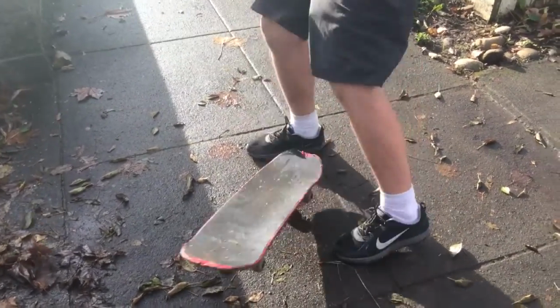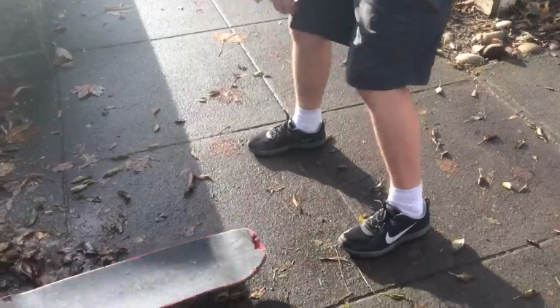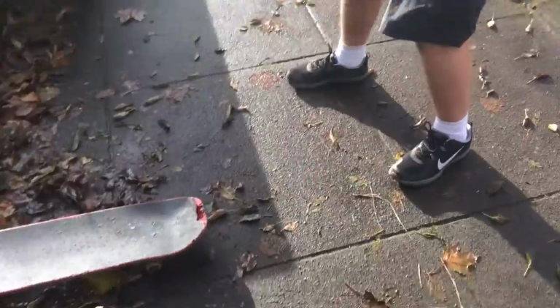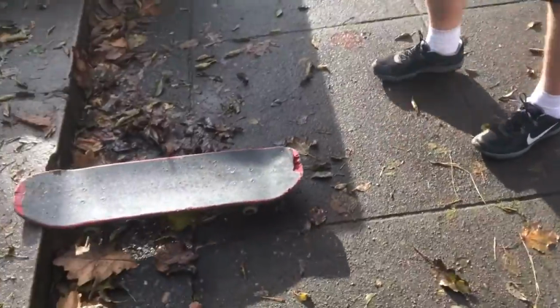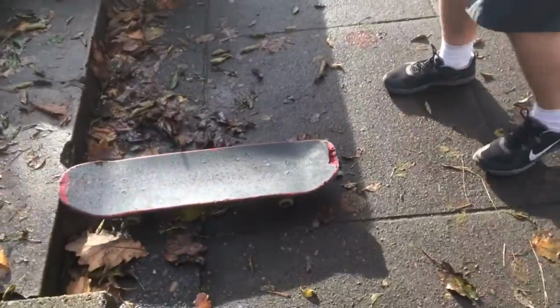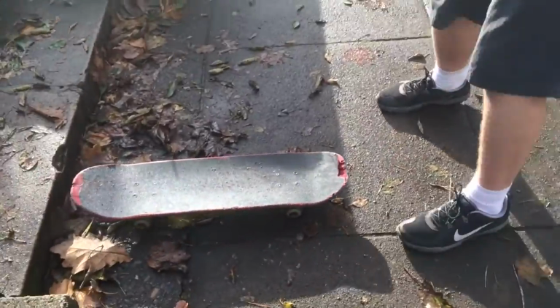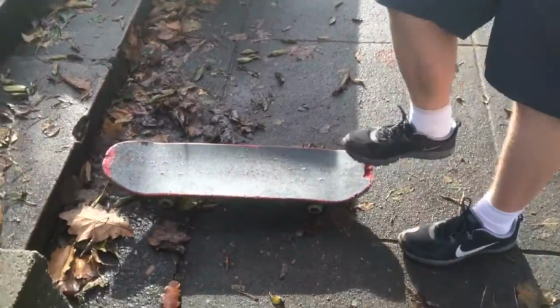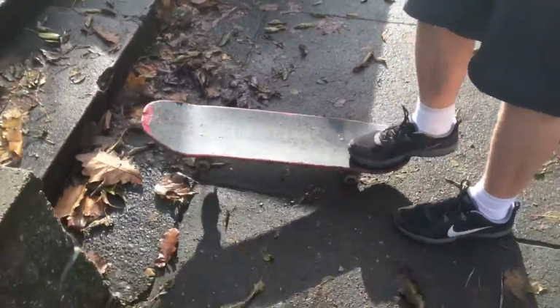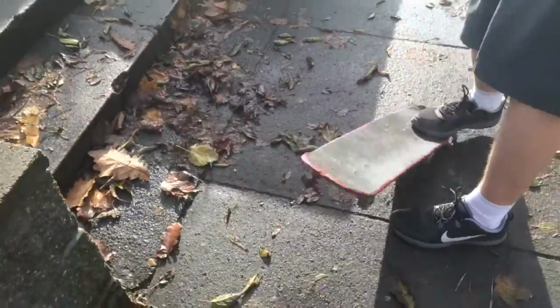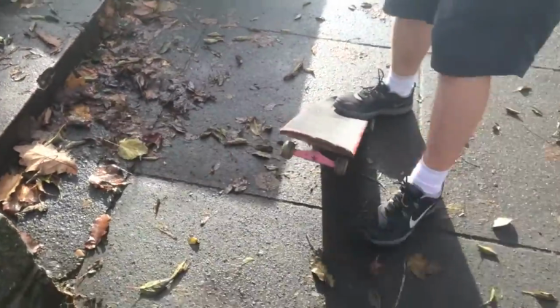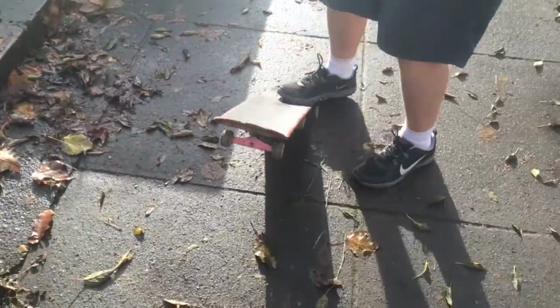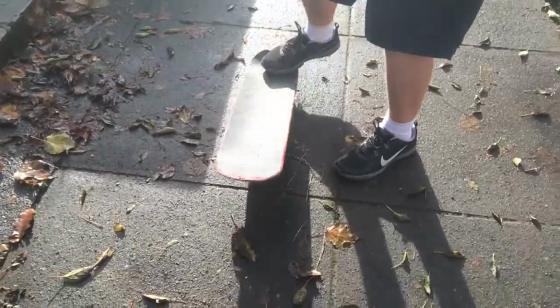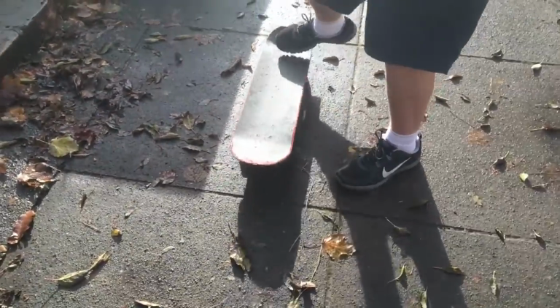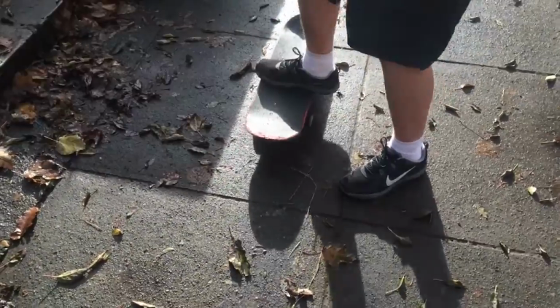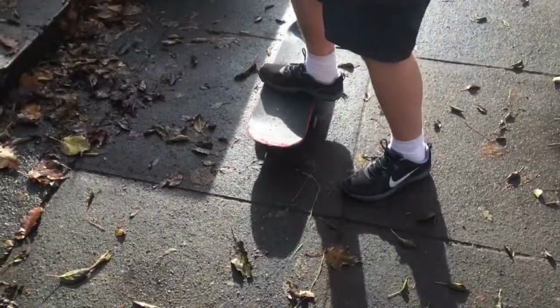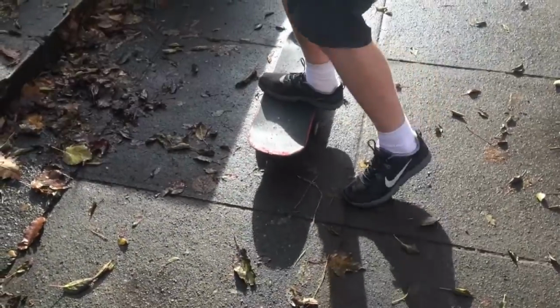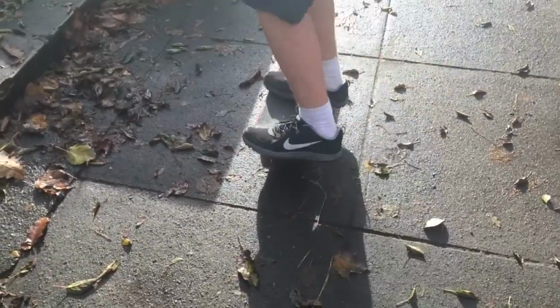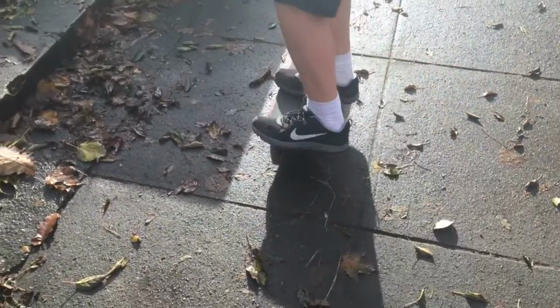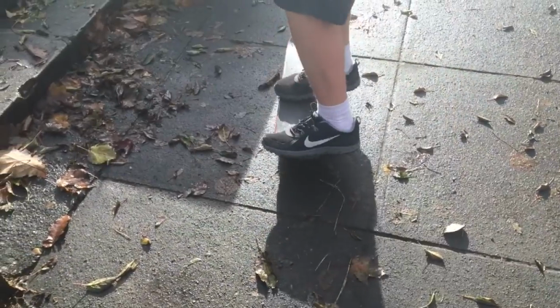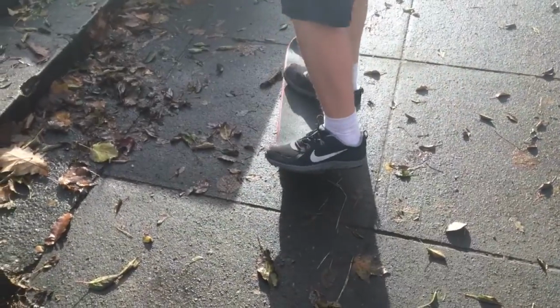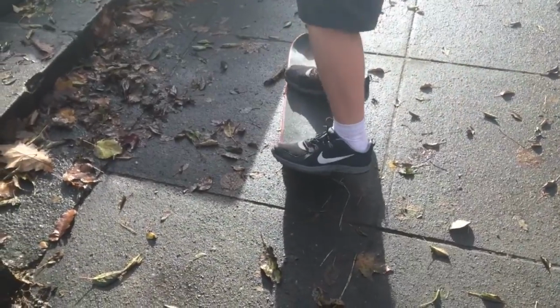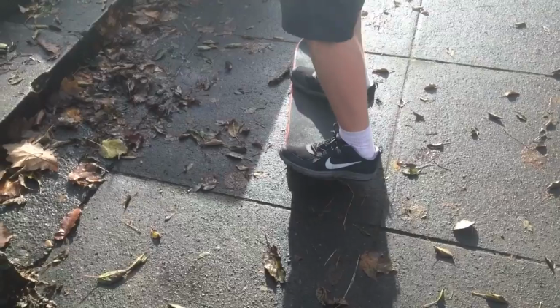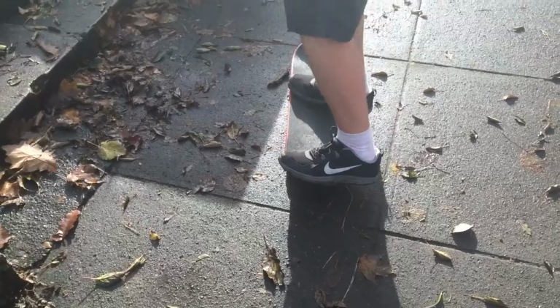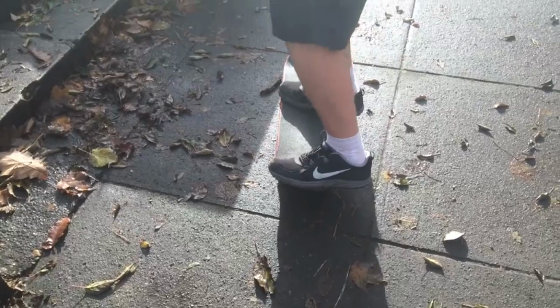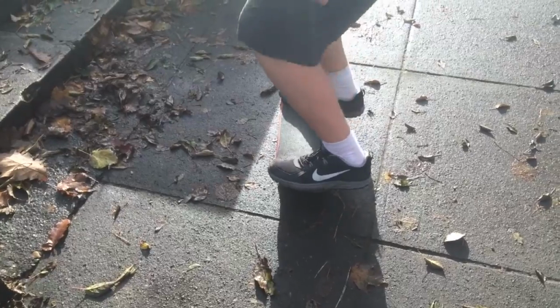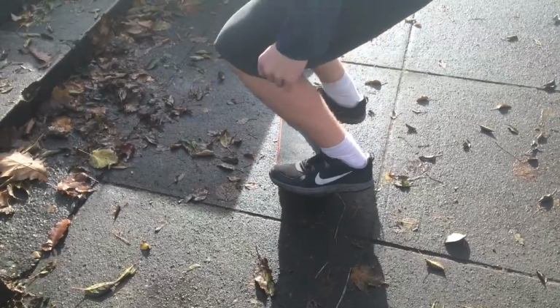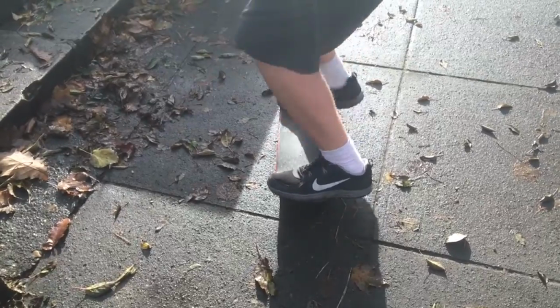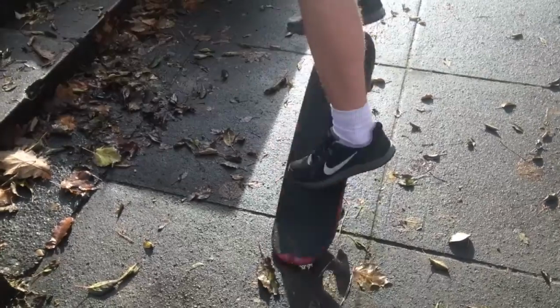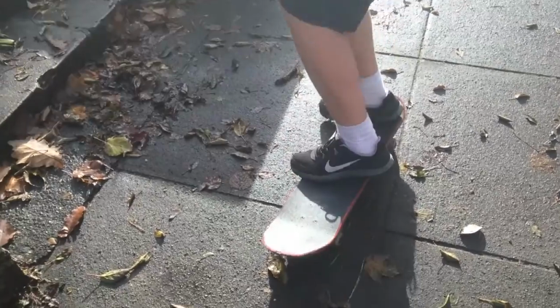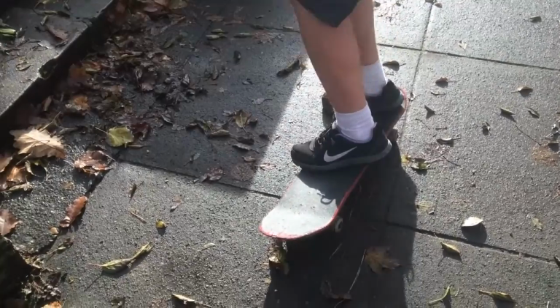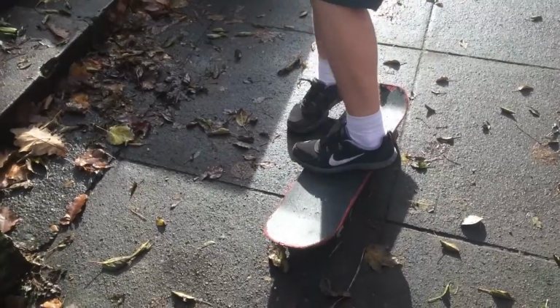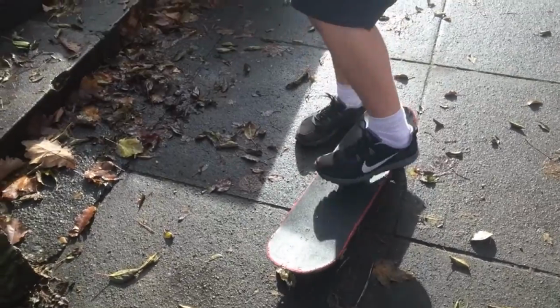Oh! That was pretty bad. That's how you ollie. That was an ollie.